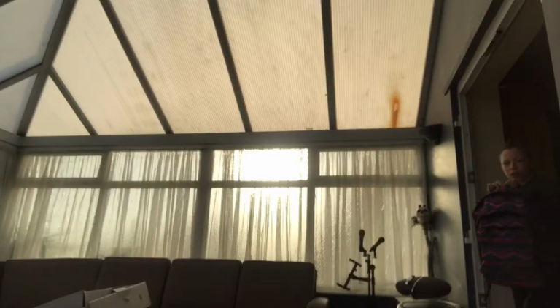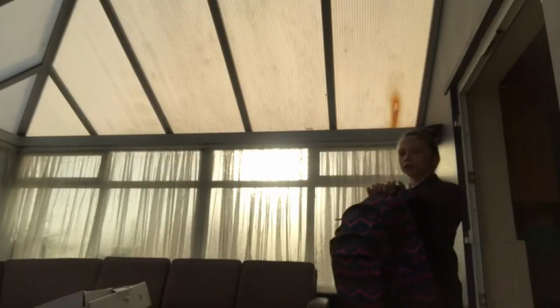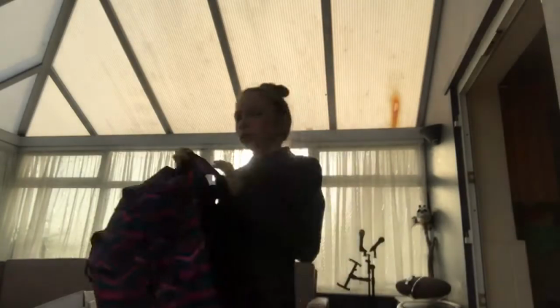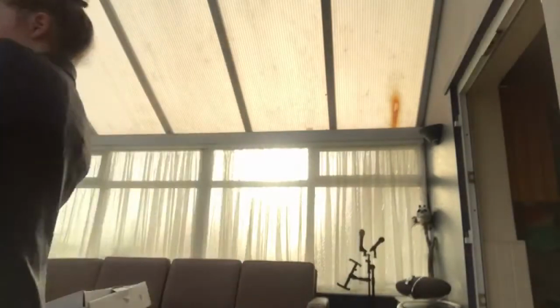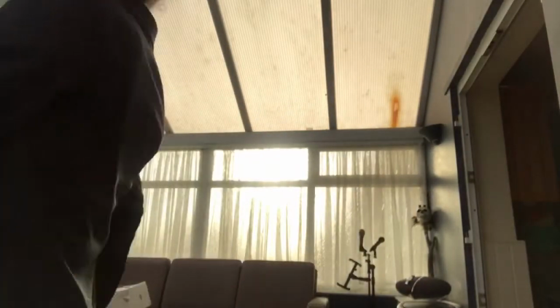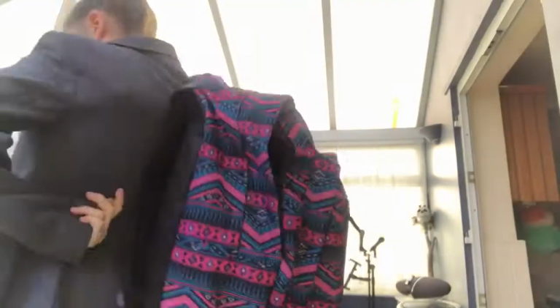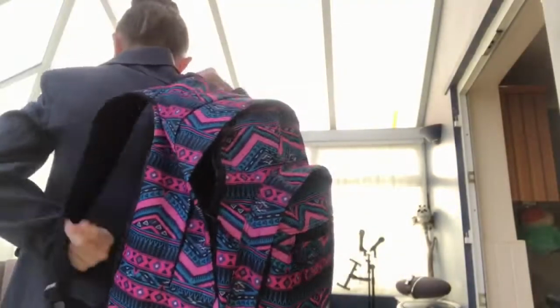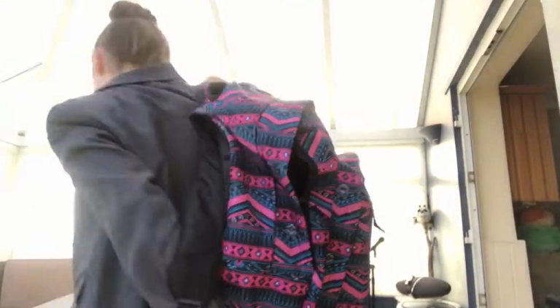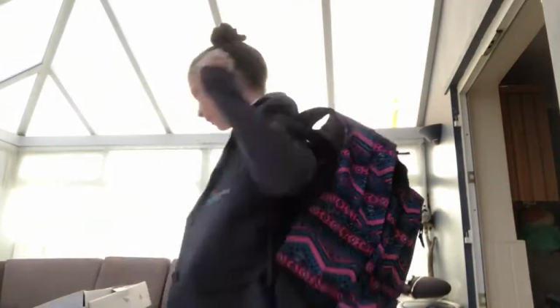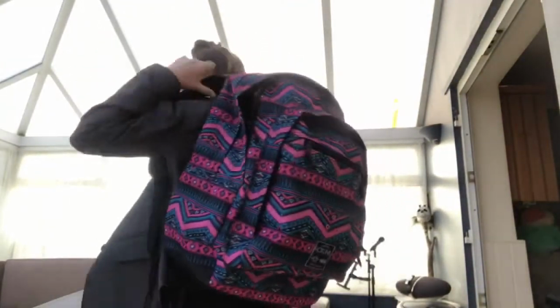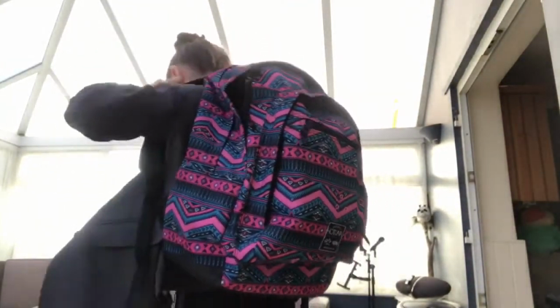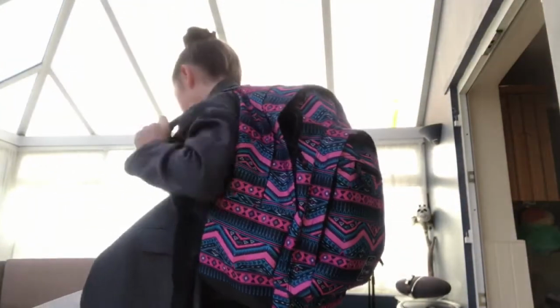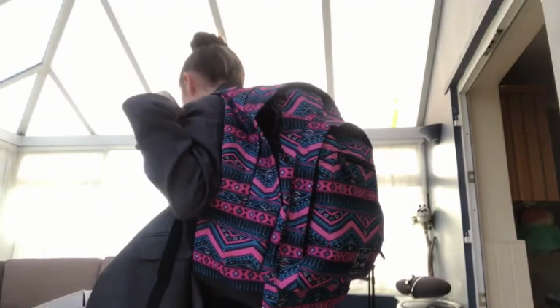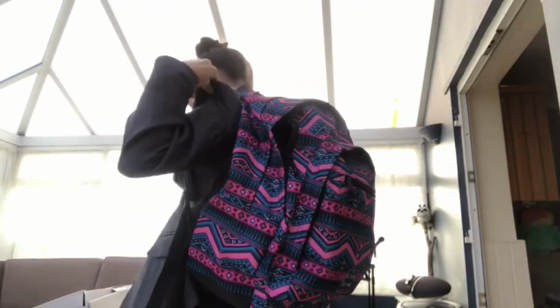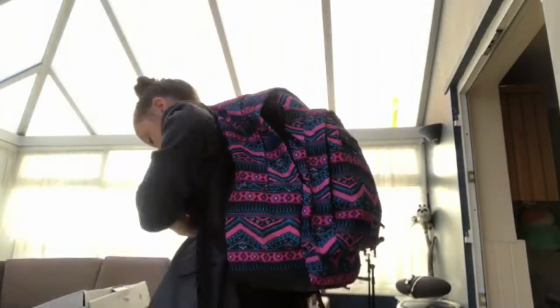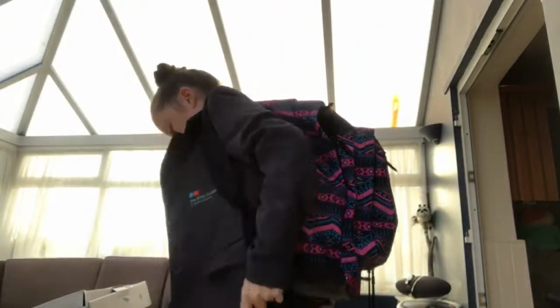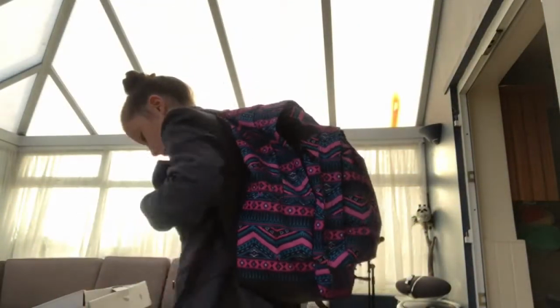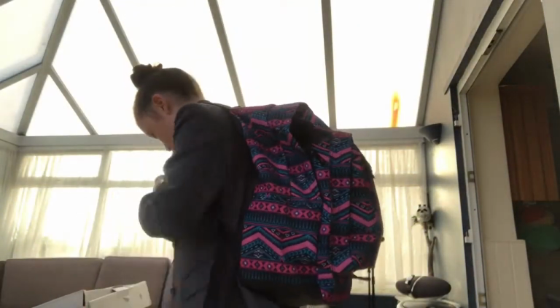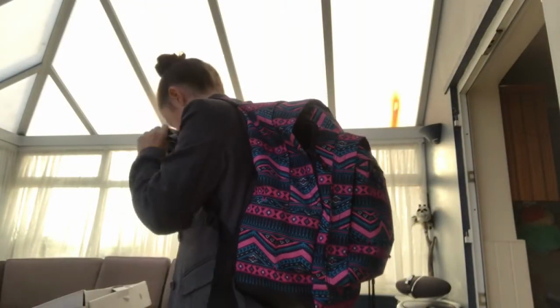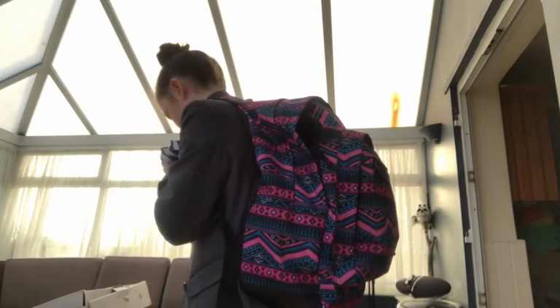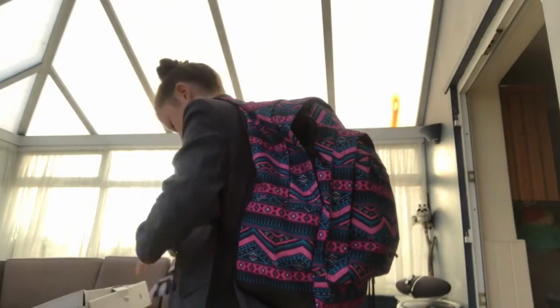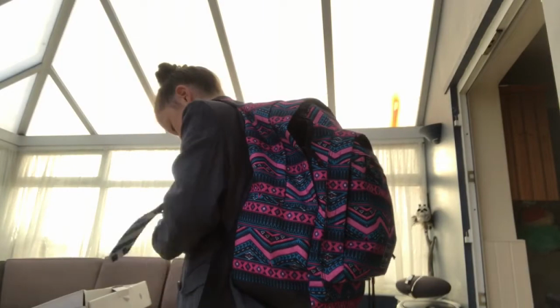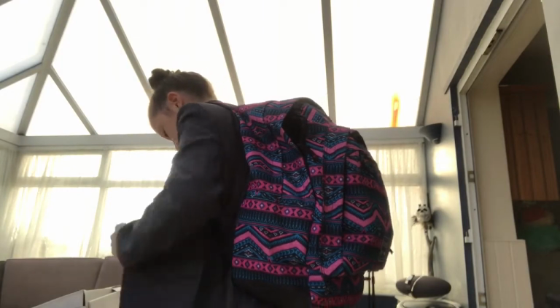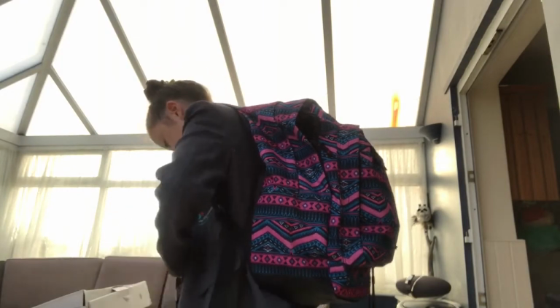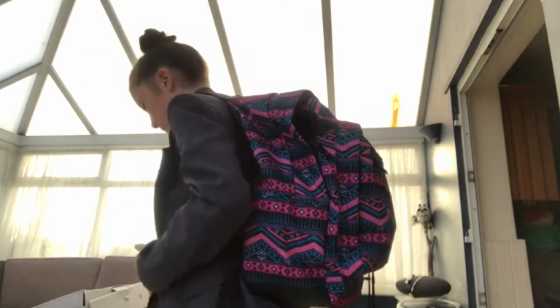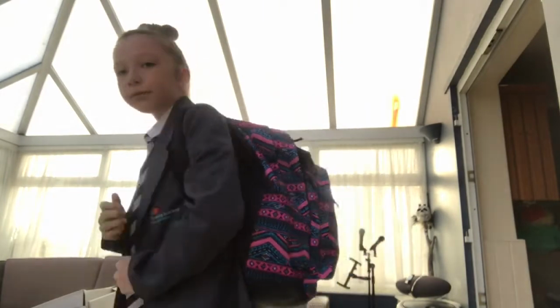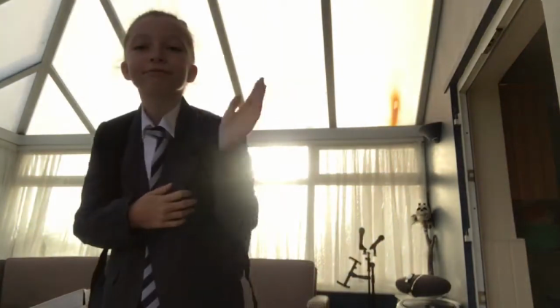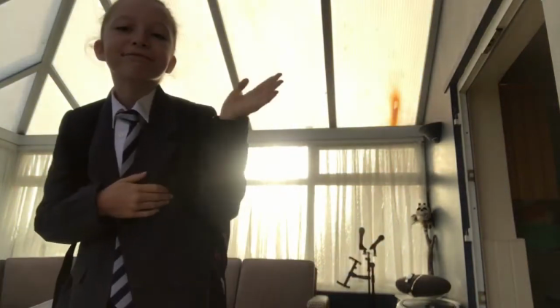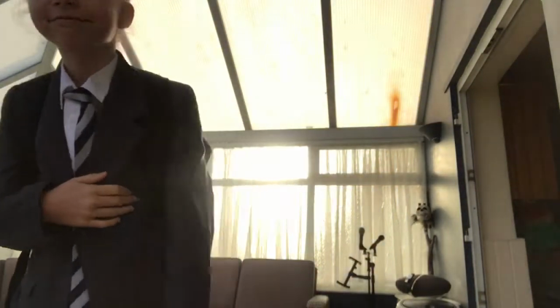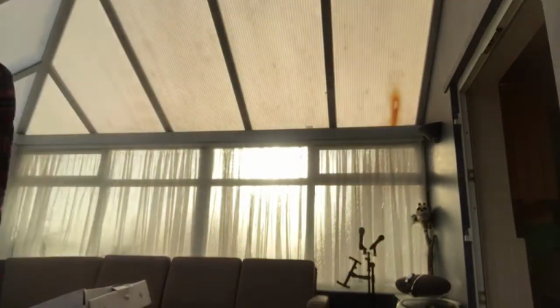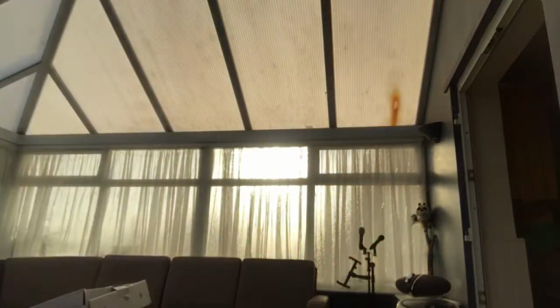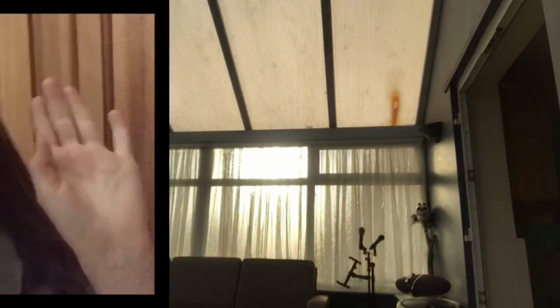Then I just pop my bag on and I've put my blazer on, but I don't really show you the front of it because, like I said earlier, it's obviously got my school logo on. And yes, I just go to school and bye!